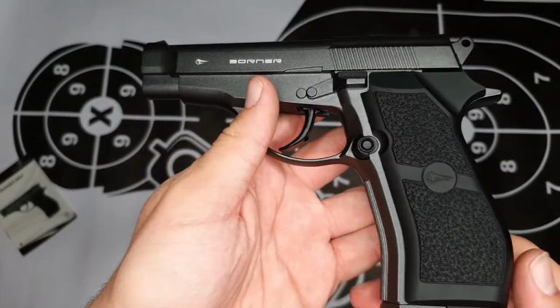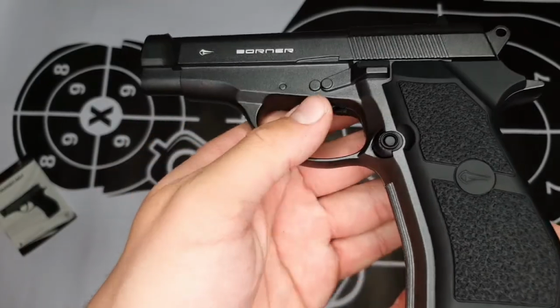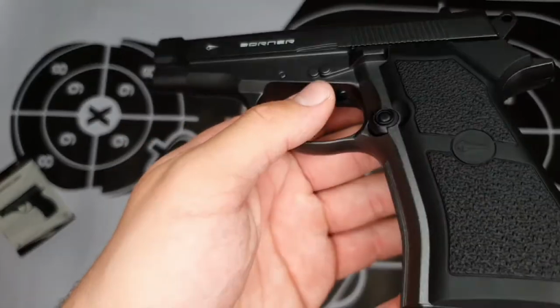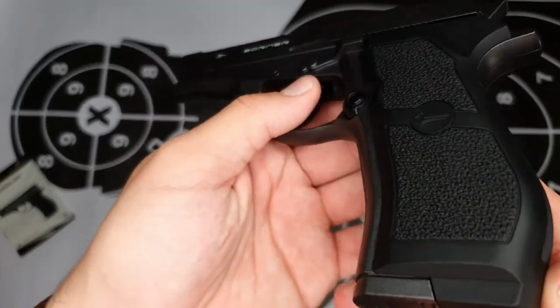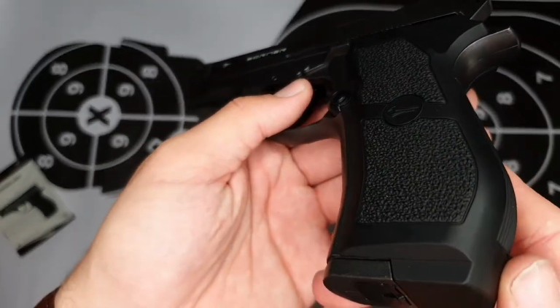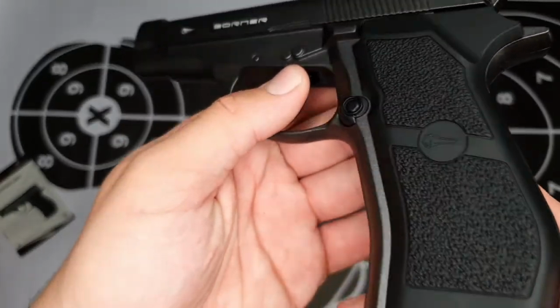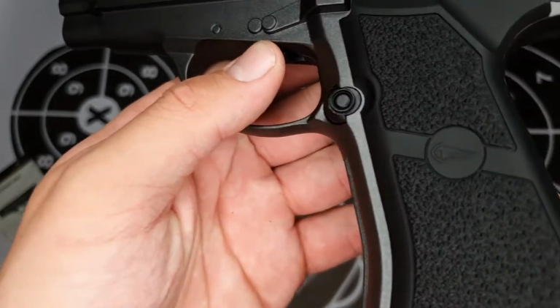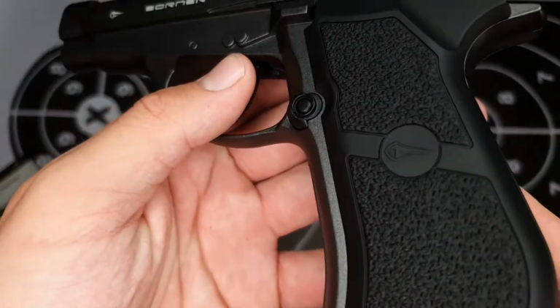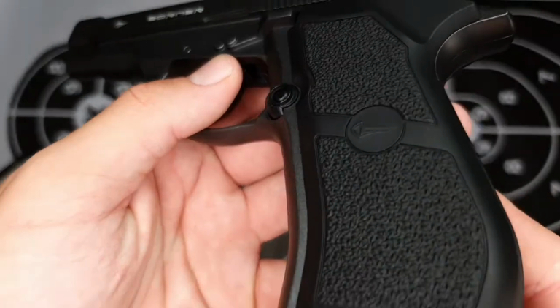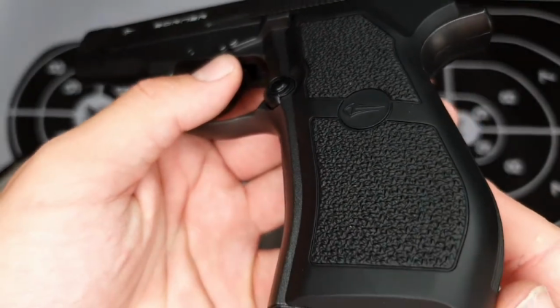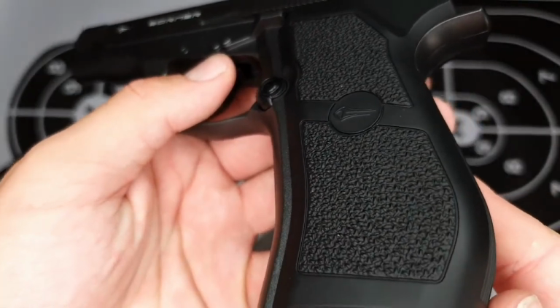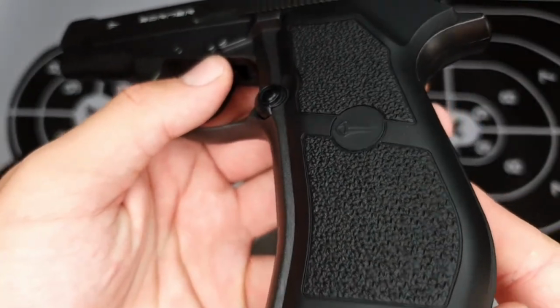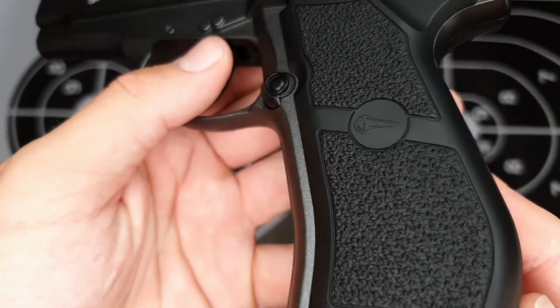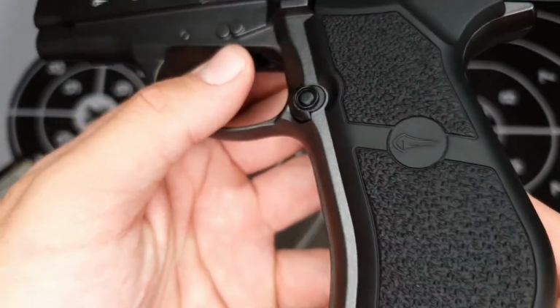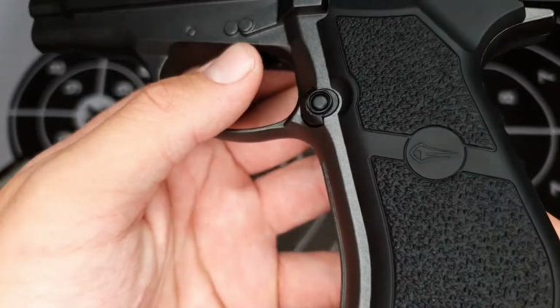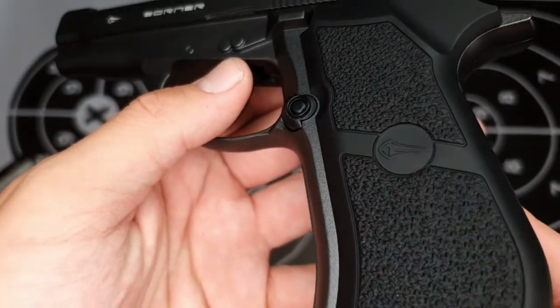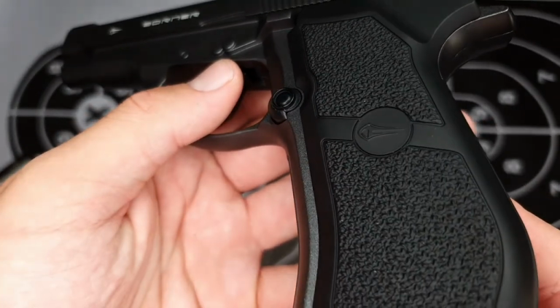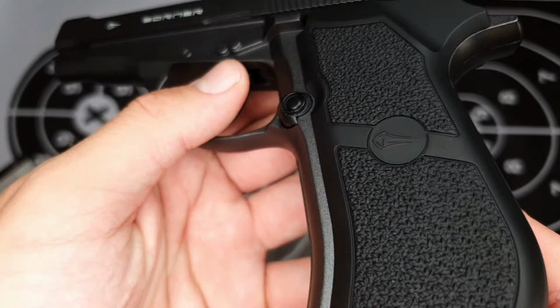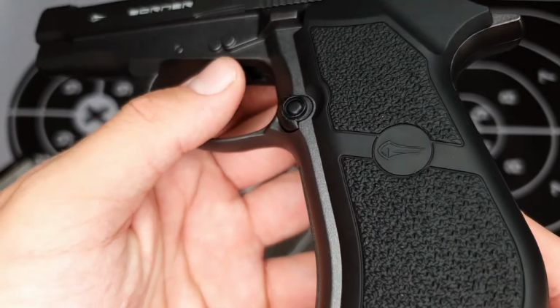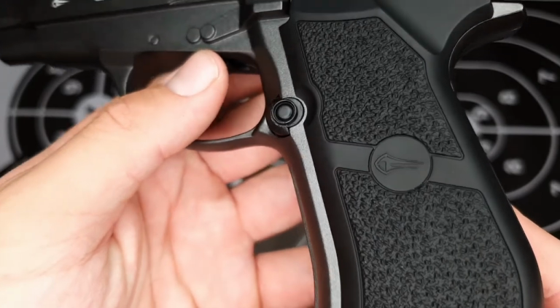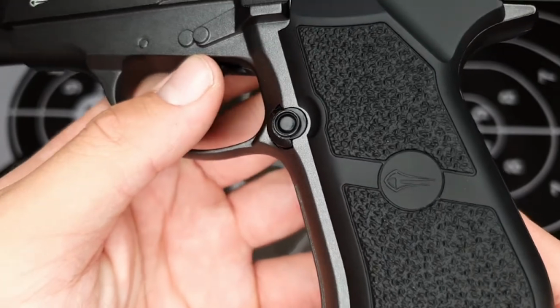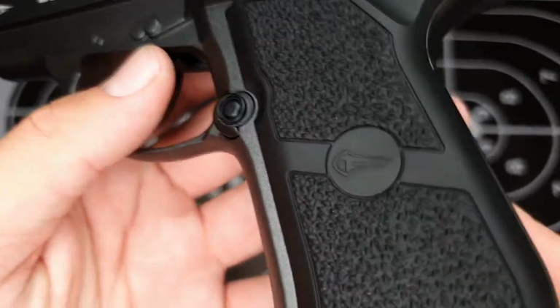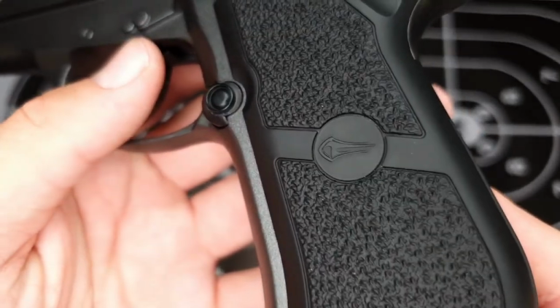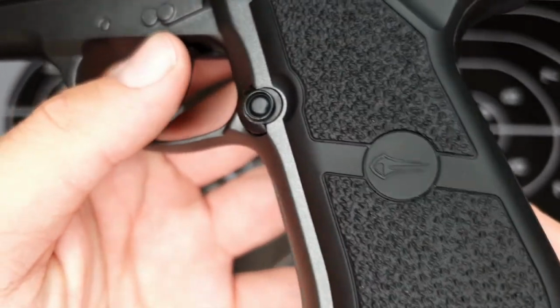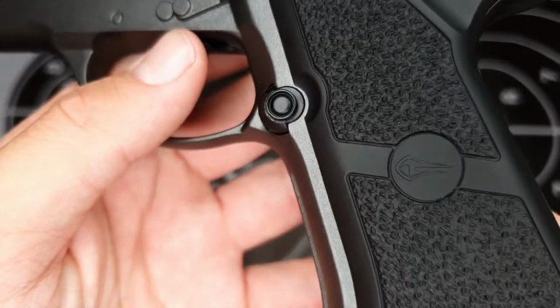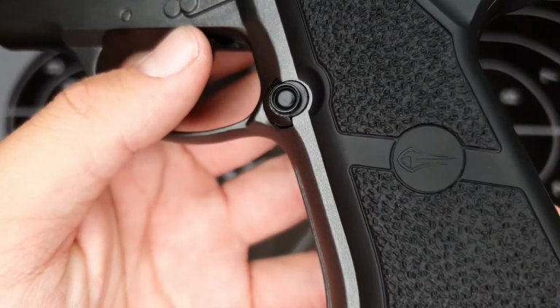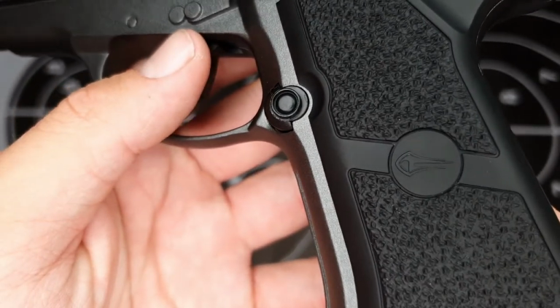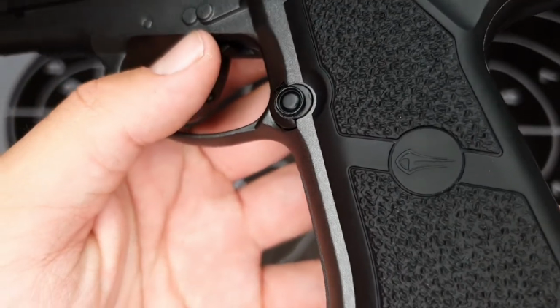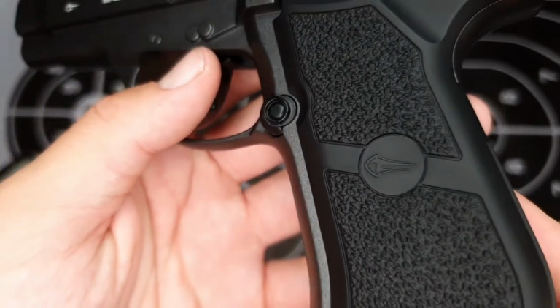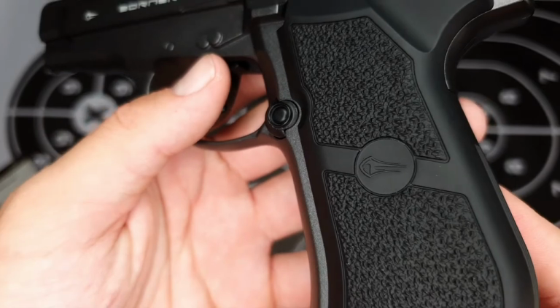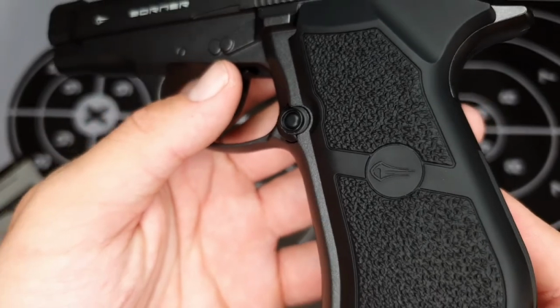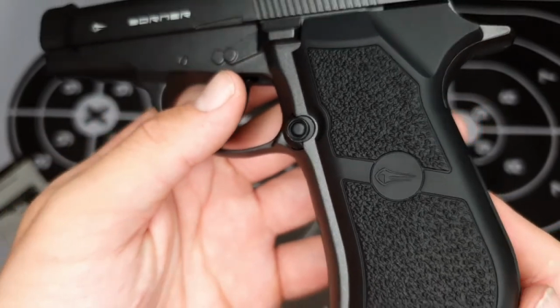If we have a closer look at the grip, you can see the texture which makes it easier to handle, along with the Borna logo there, which gives it a nice round off.